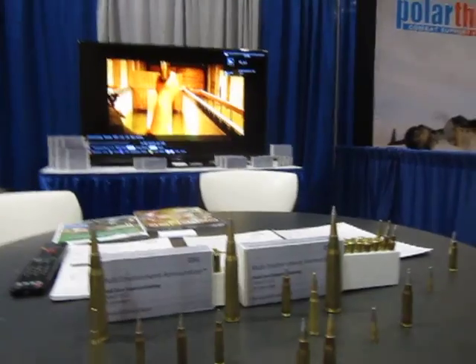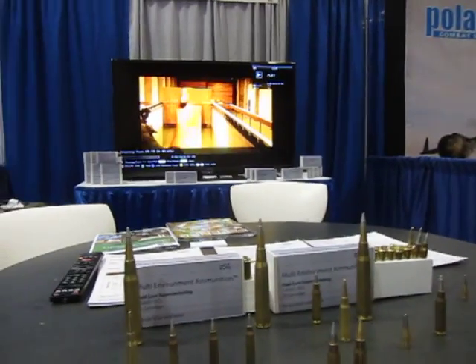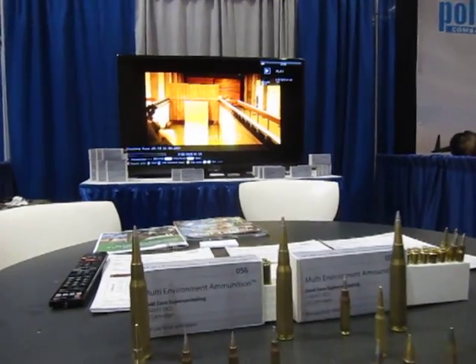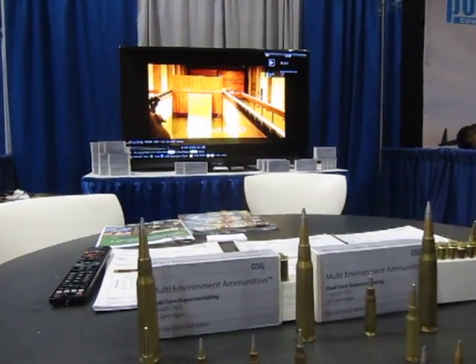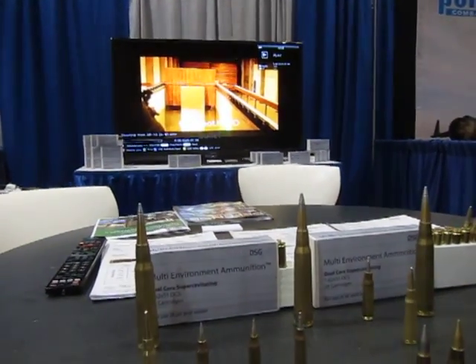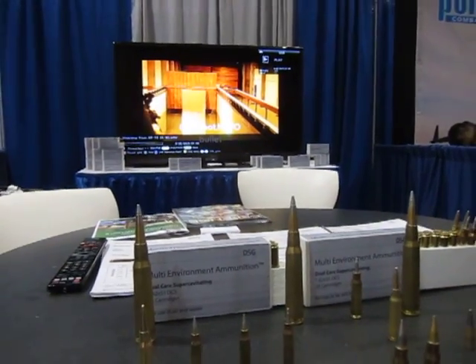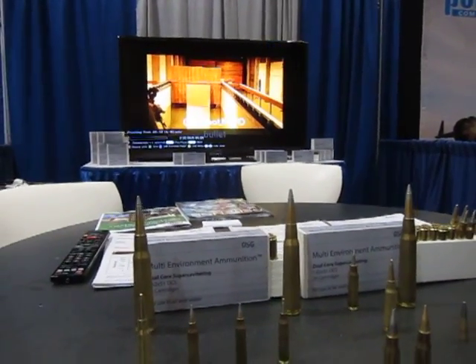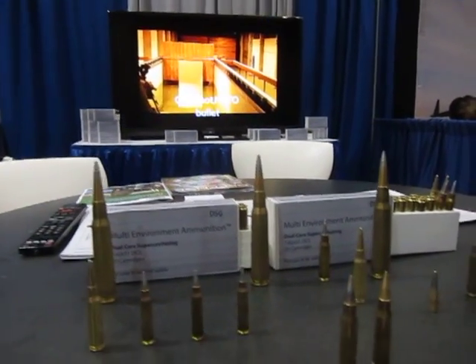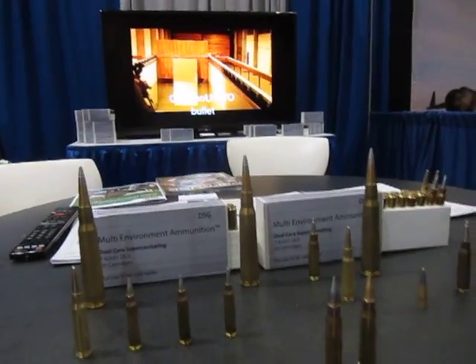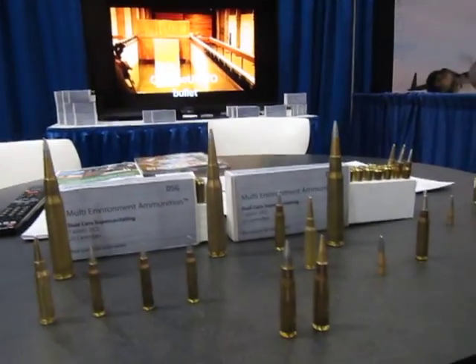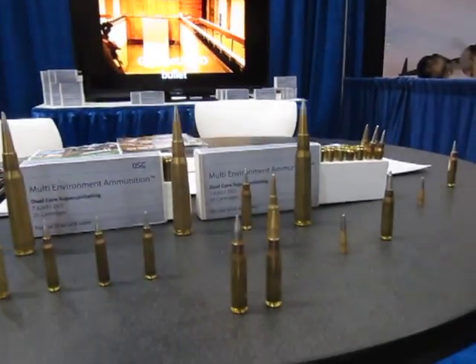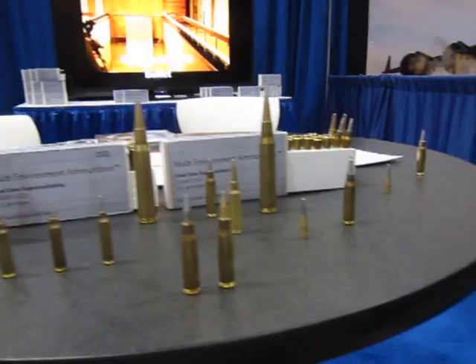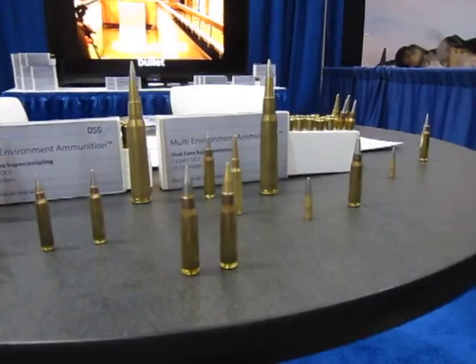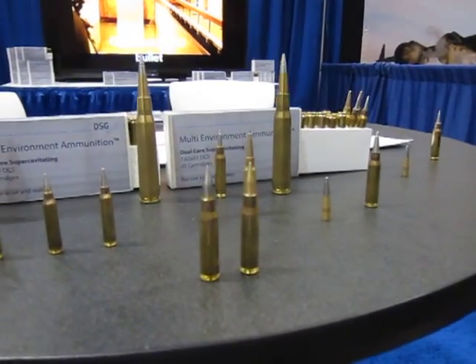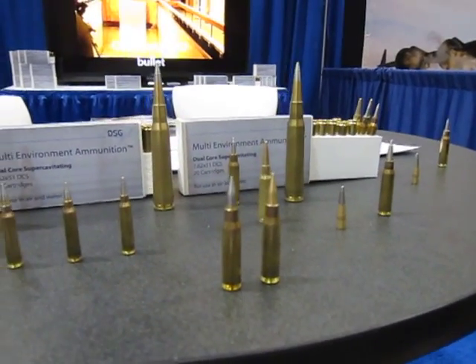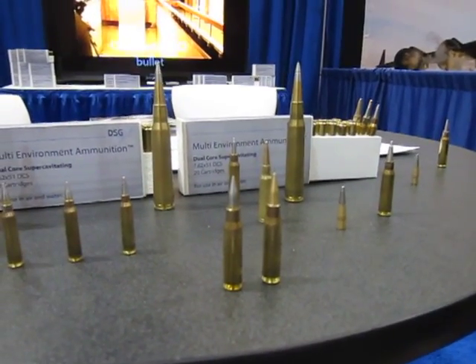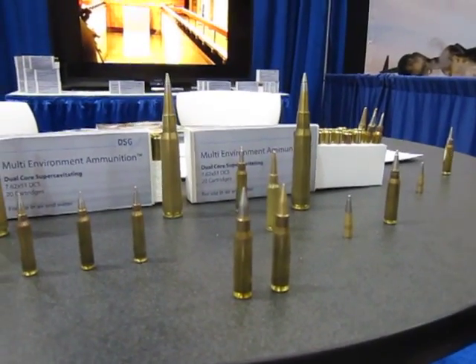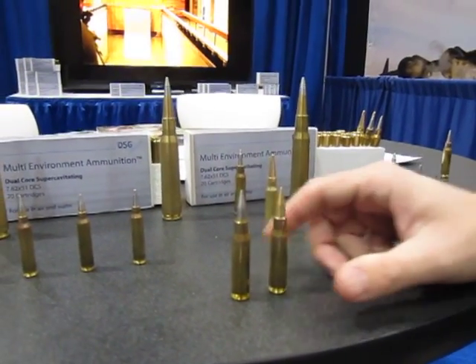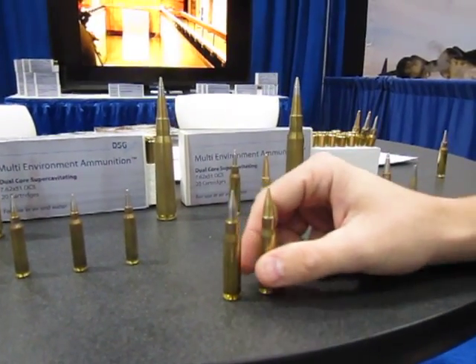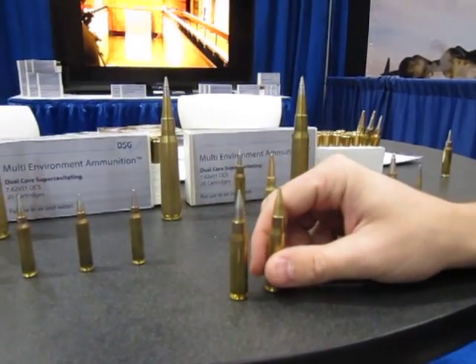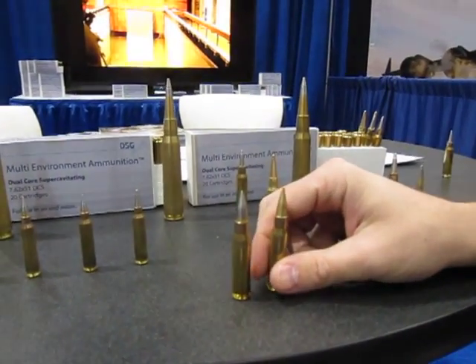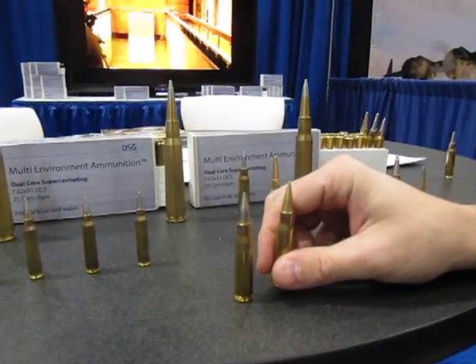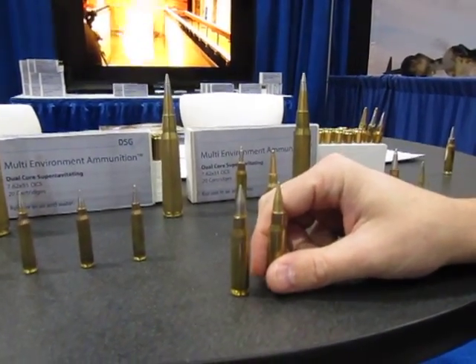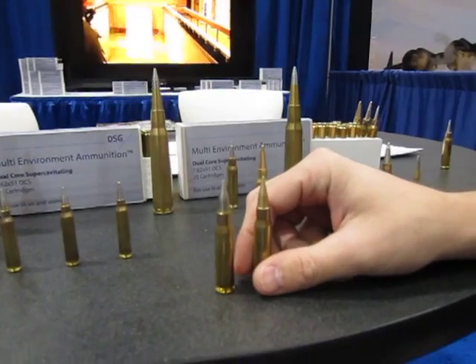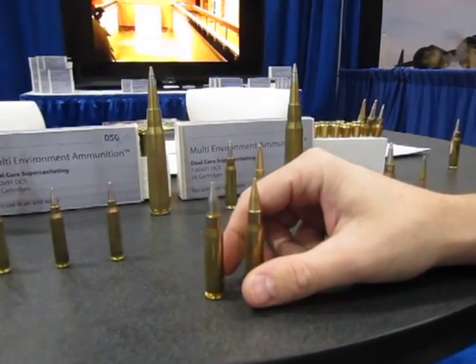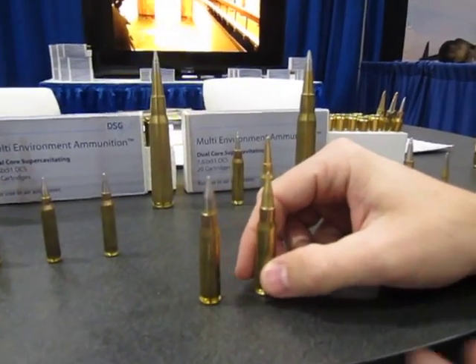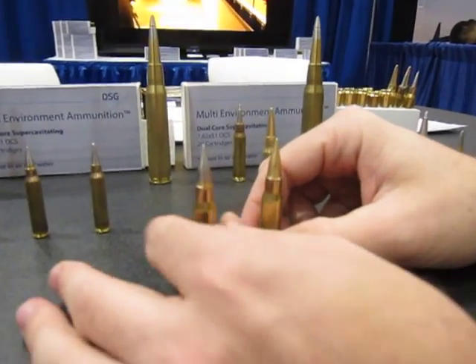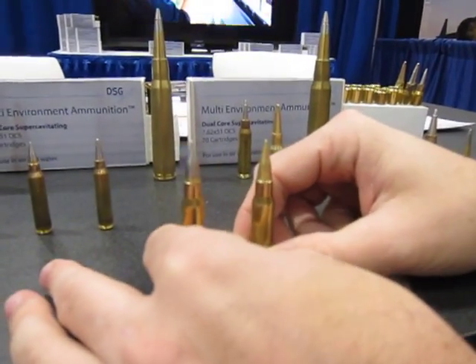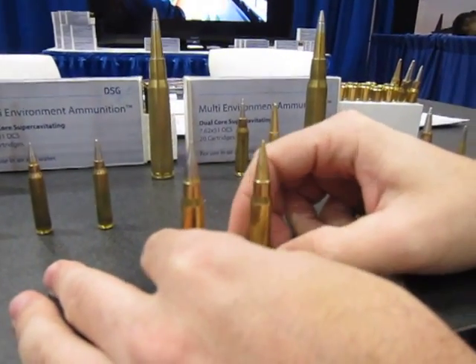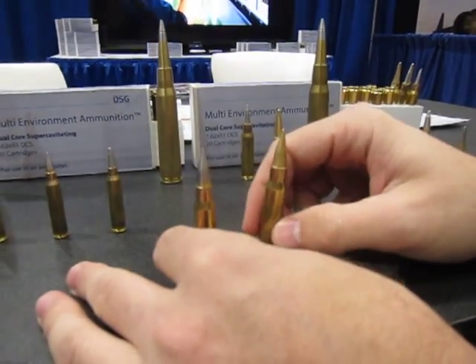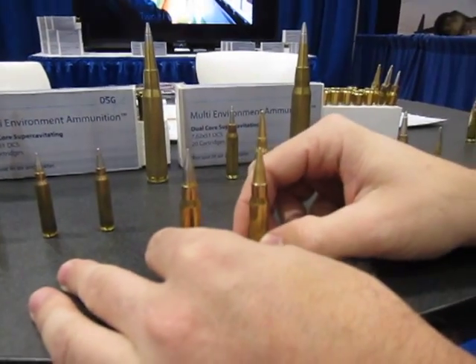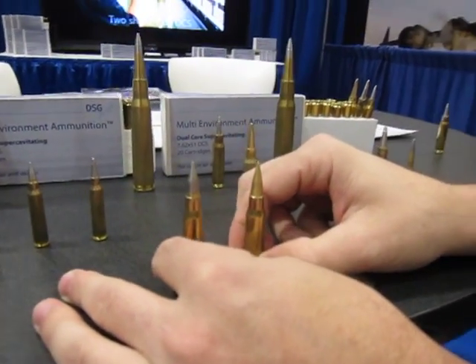All right, you're watching DefenseReview.com. I am back with Mark Basiak from PNW Arms, and we're going to talk about this round, which is the Super Sniper round. This is the Super Sniper ammunition from DSG, probably made here in Idaho, United States of America.